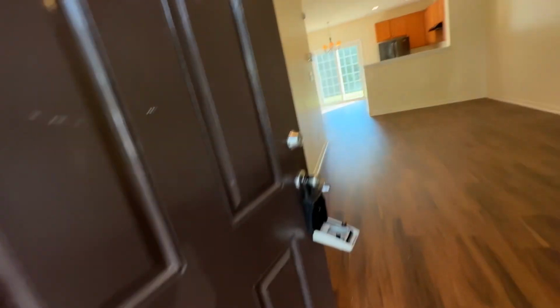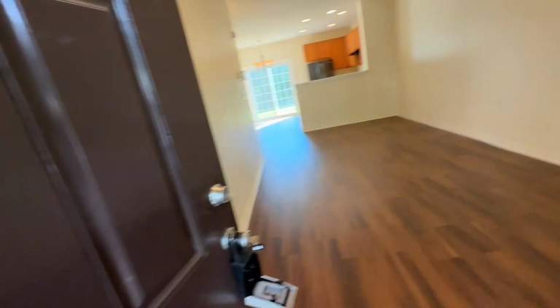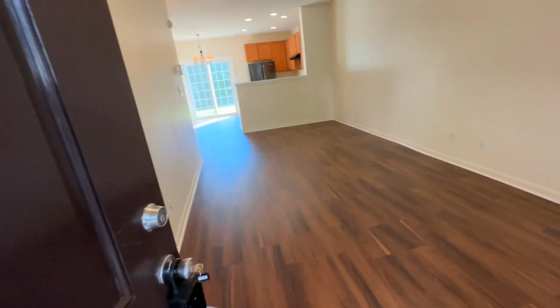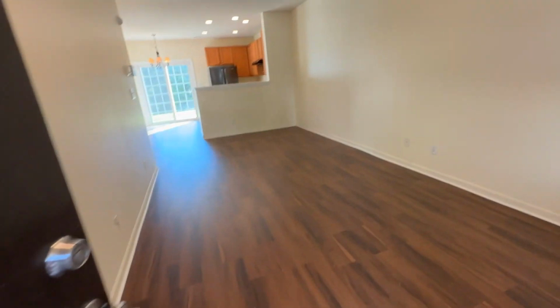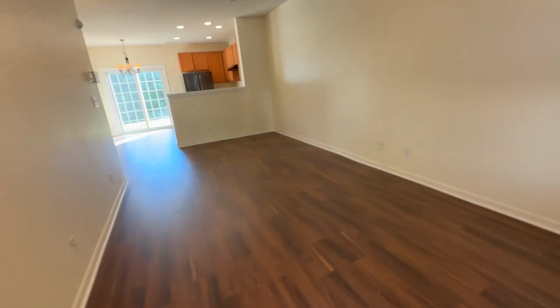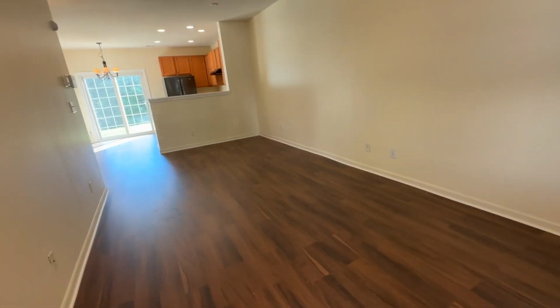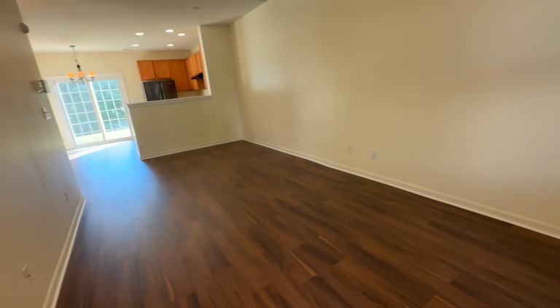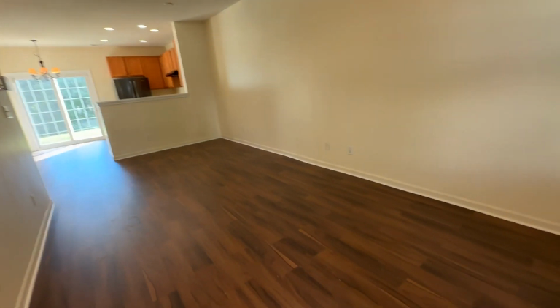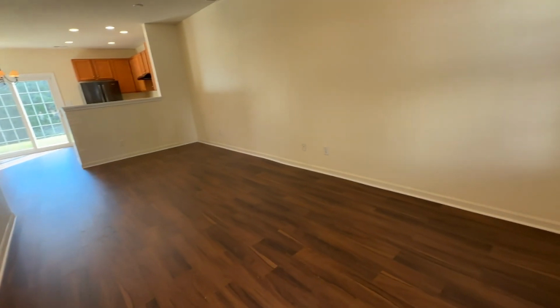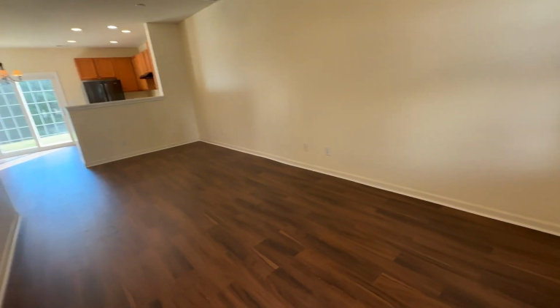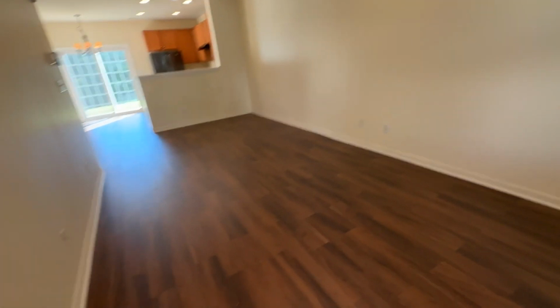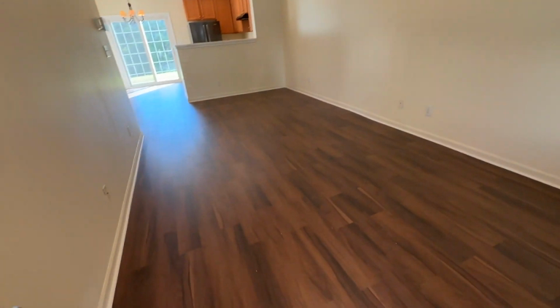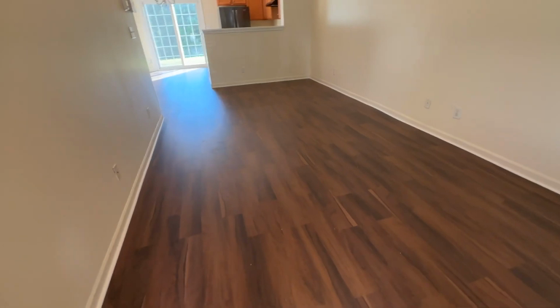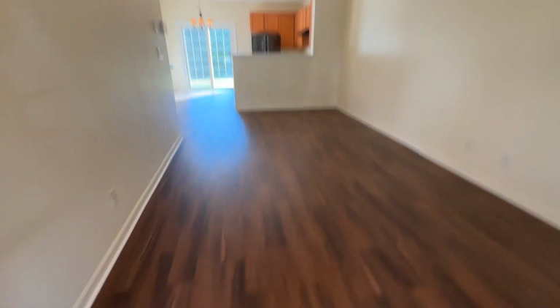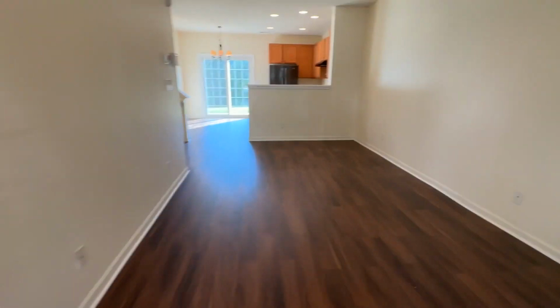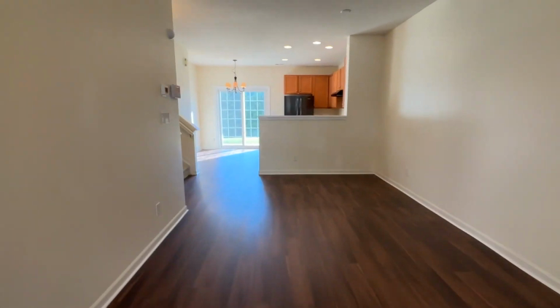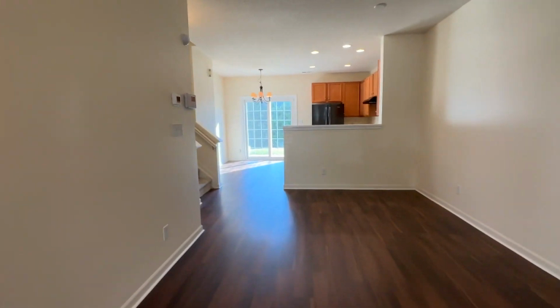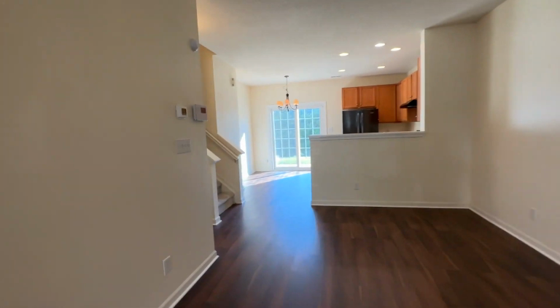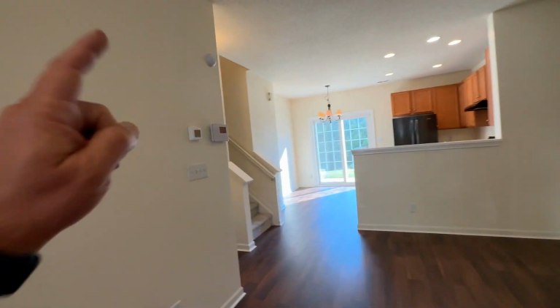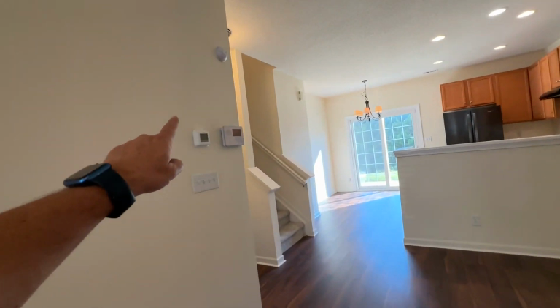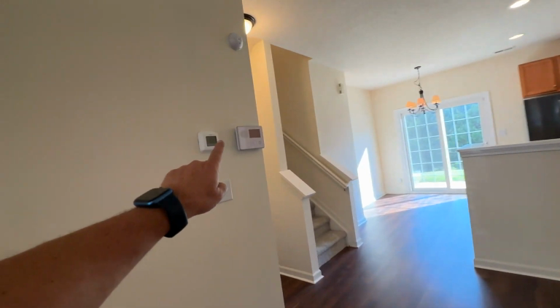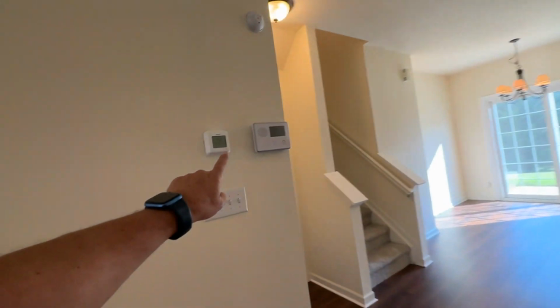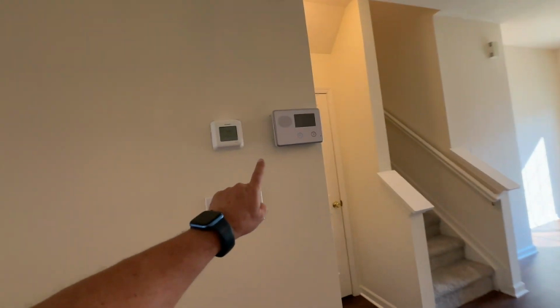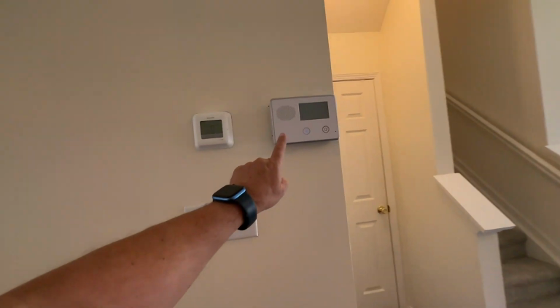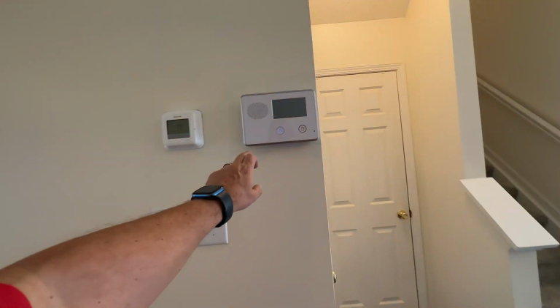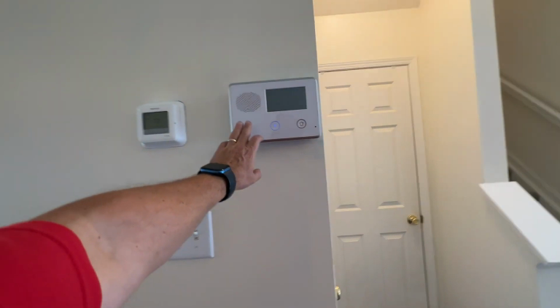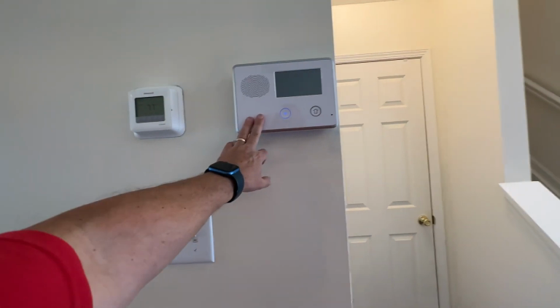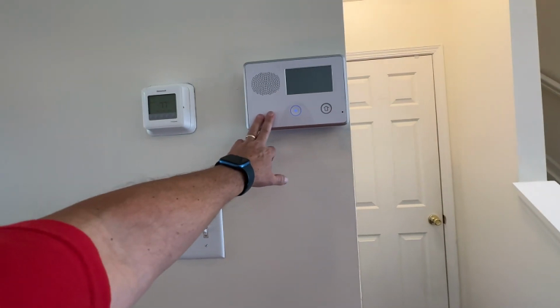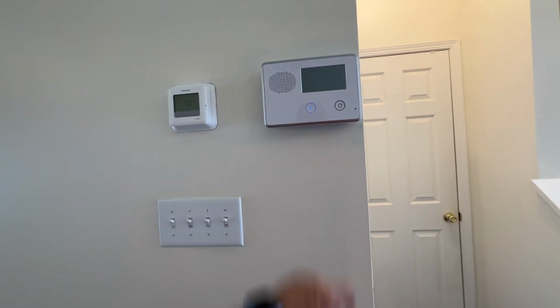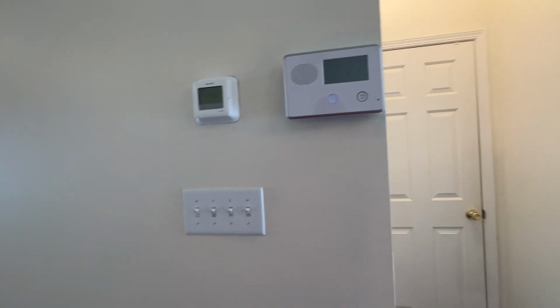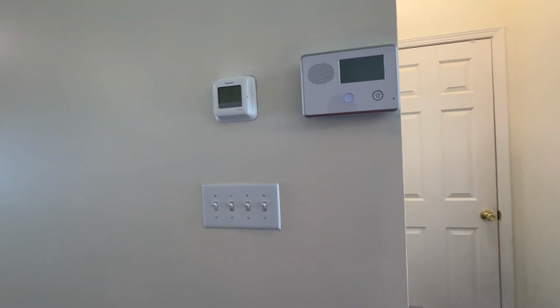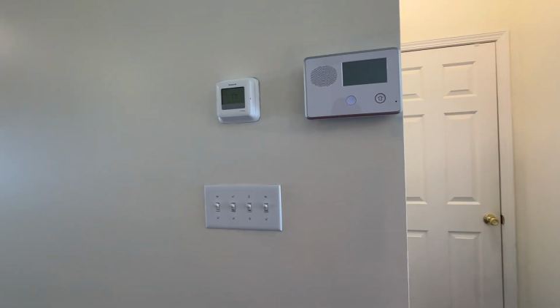It has been updated and remodeled. It has fresh paint, custom flooring, and an alarm system that you can choose to activate as long as you're willing to pay the activation fee — I think that's with CPI.